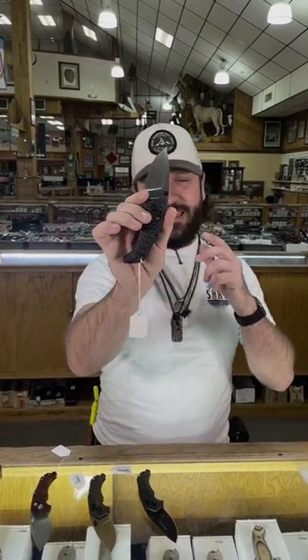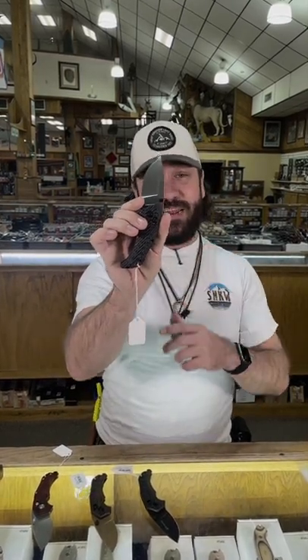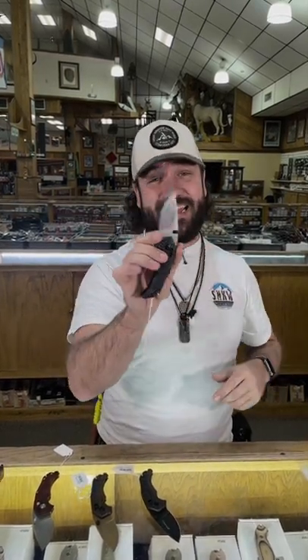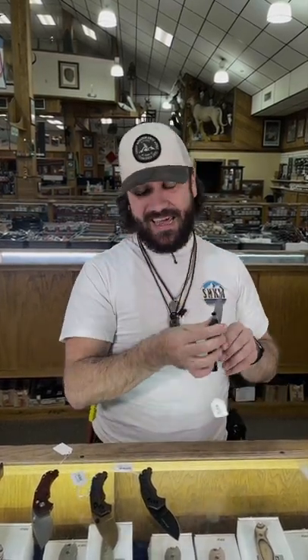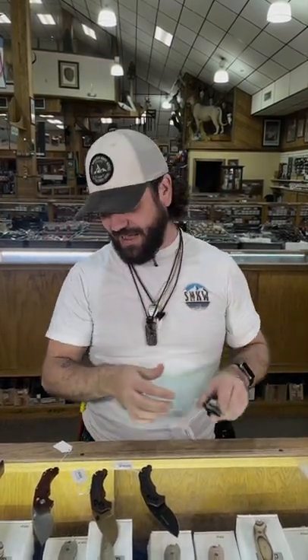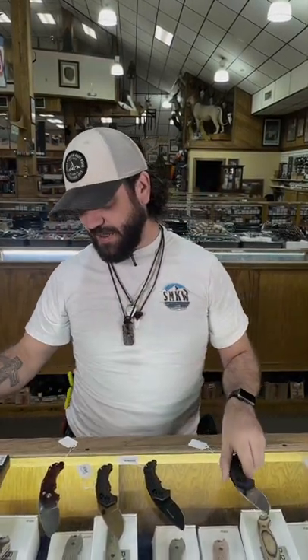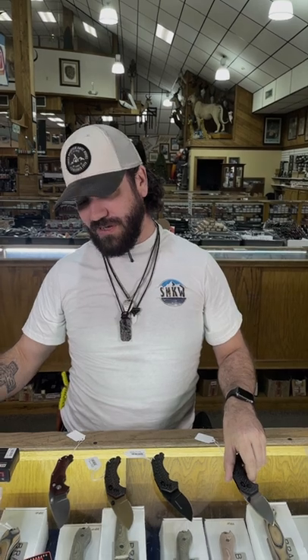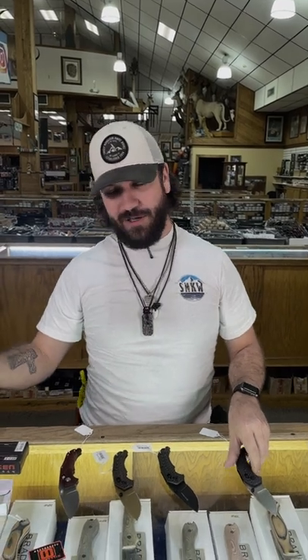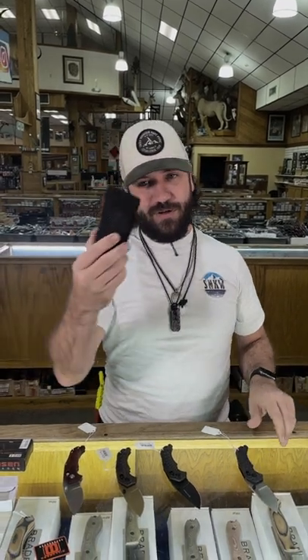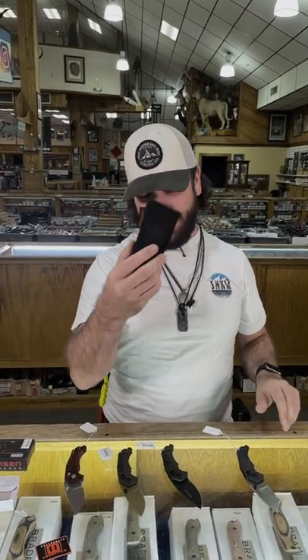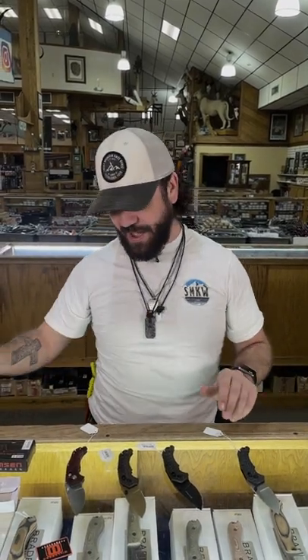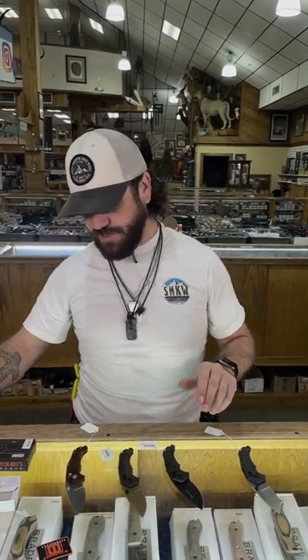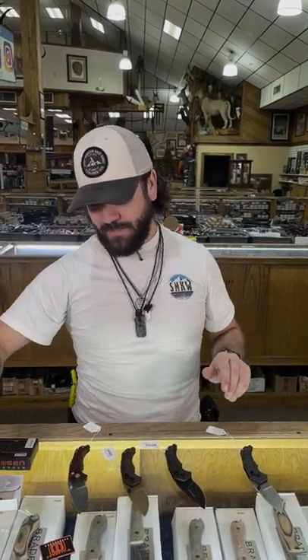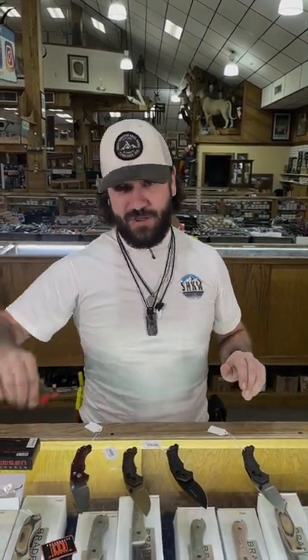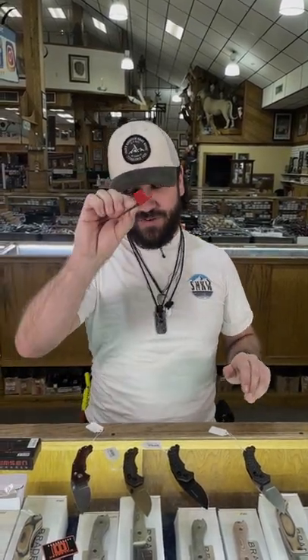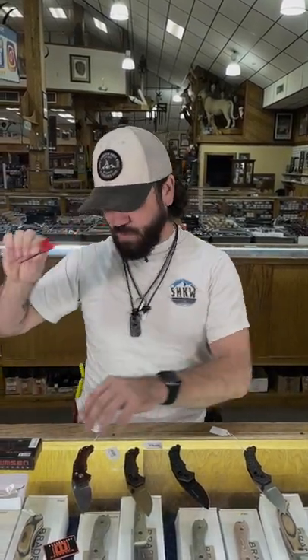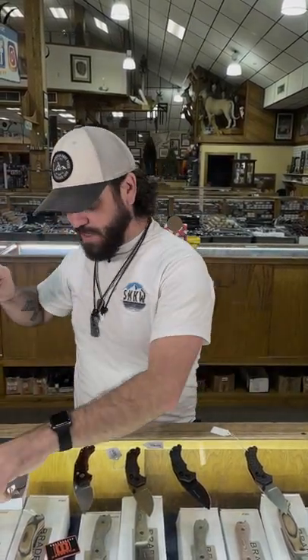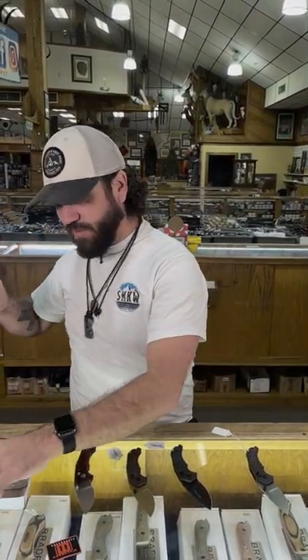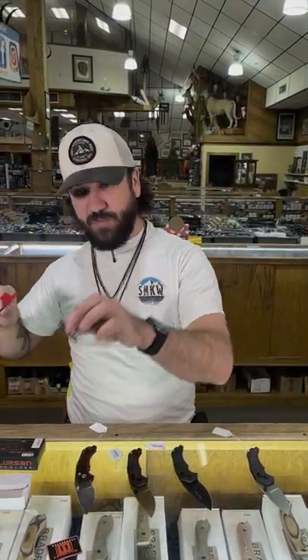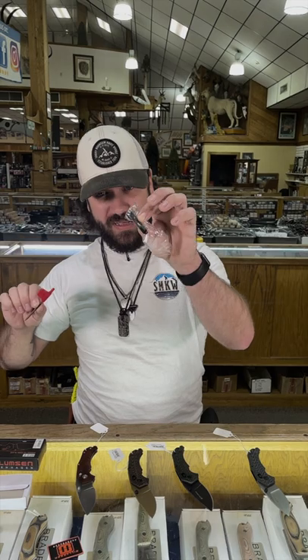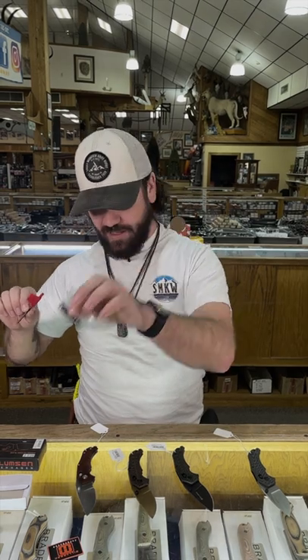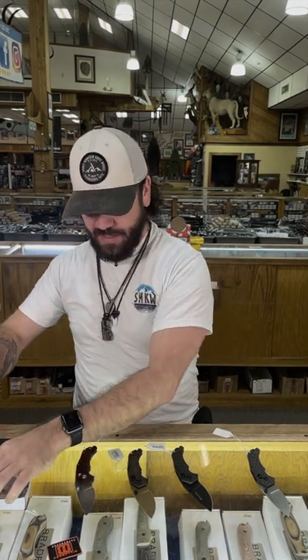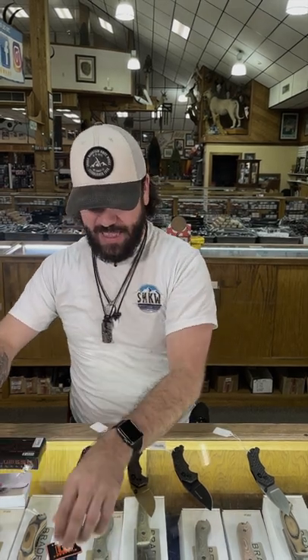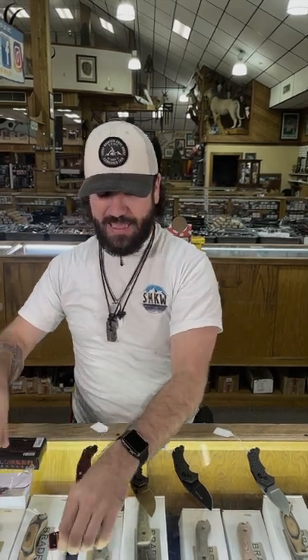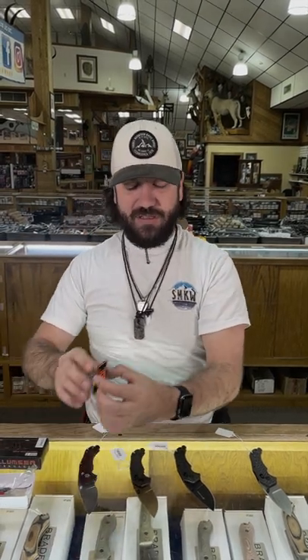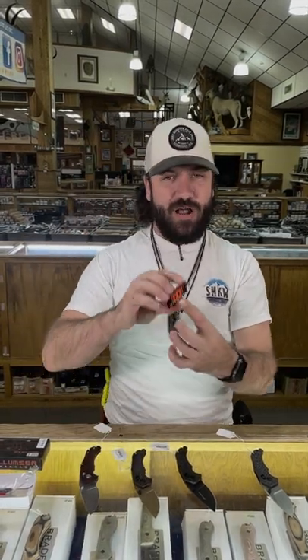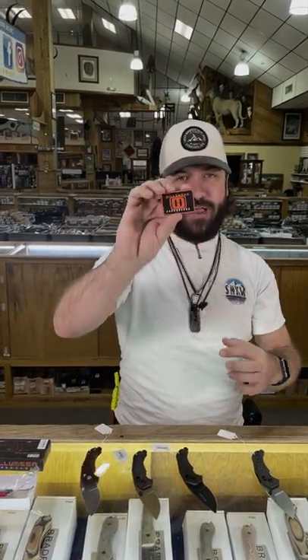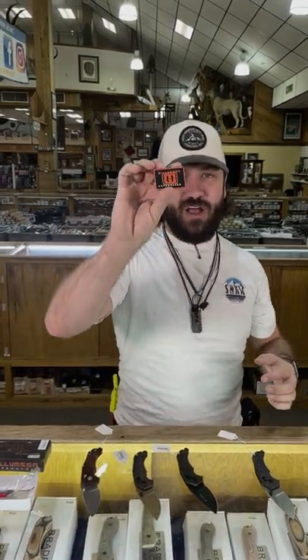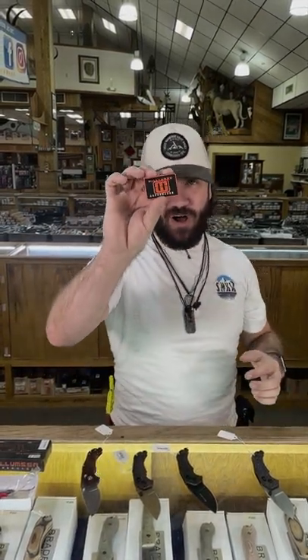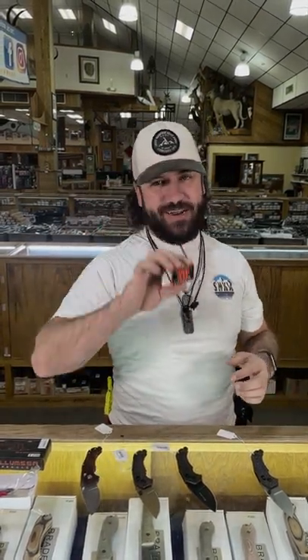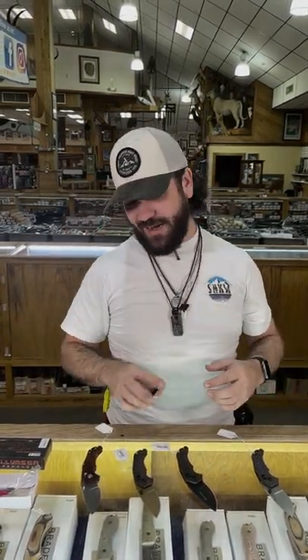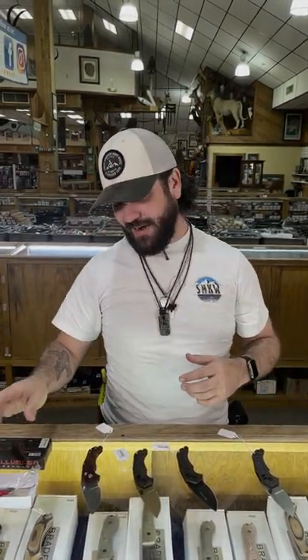These are coming in at $89.99. That's not all you get though. You also get the pouch, you get the tool, the reversible pocket clip, and you get the morale patch. All coming in at $89.99.